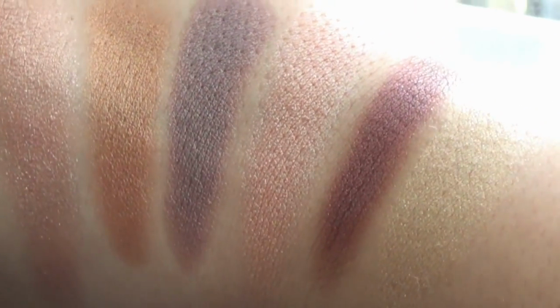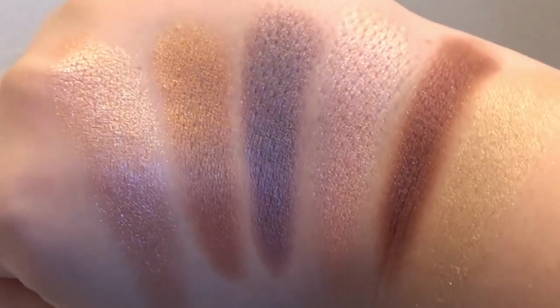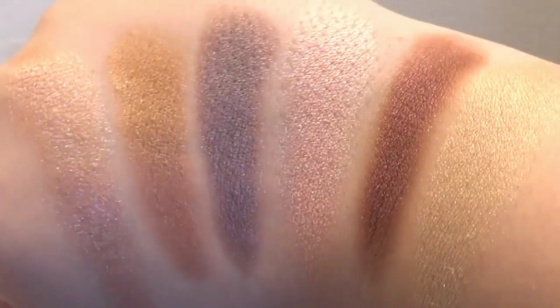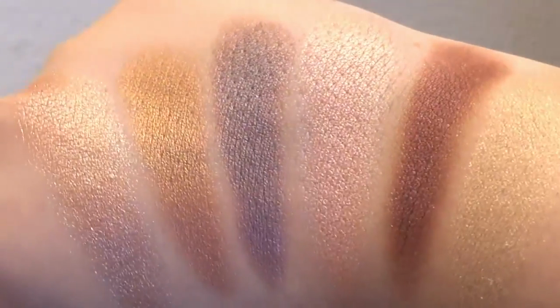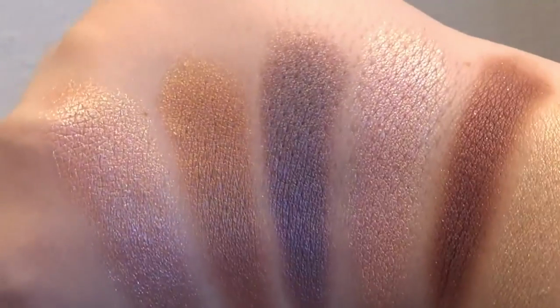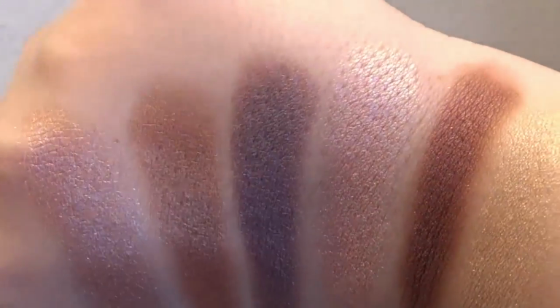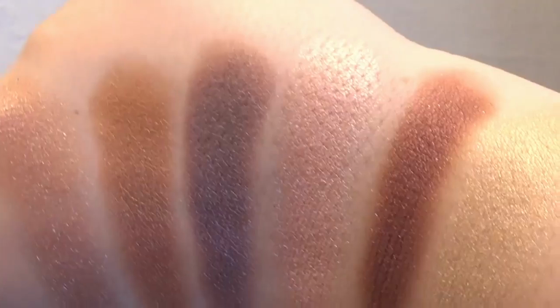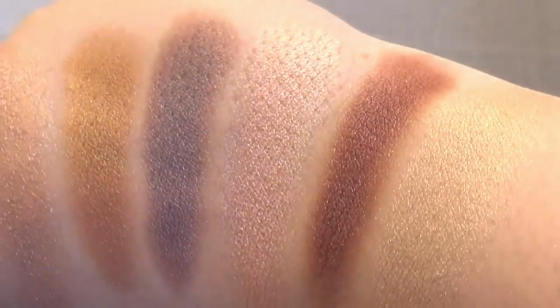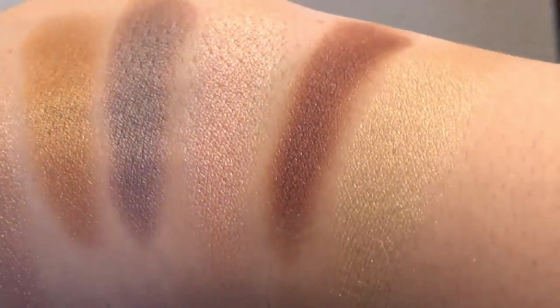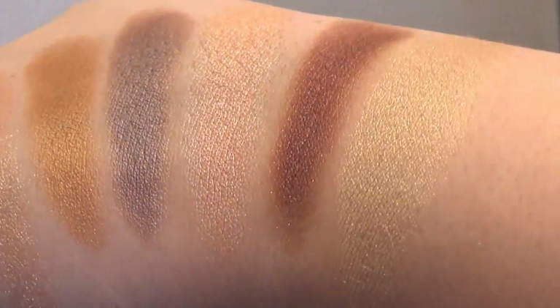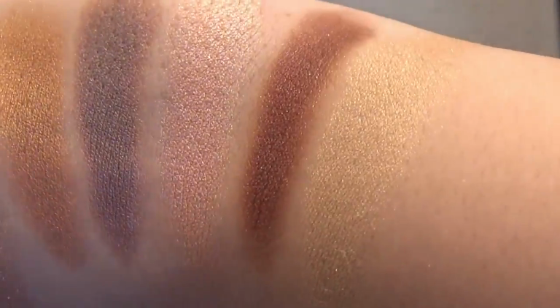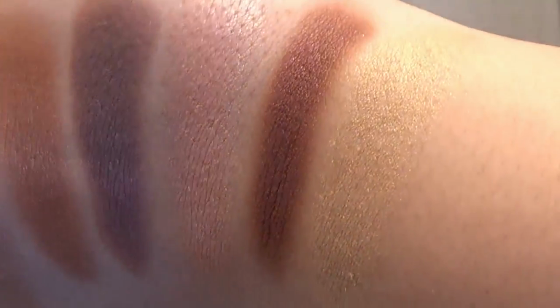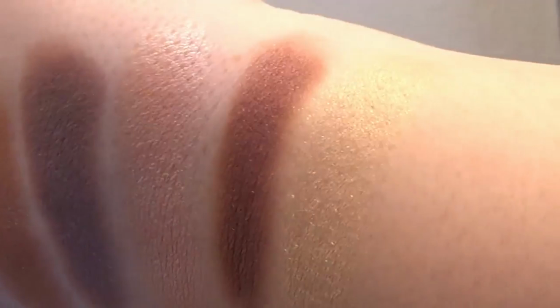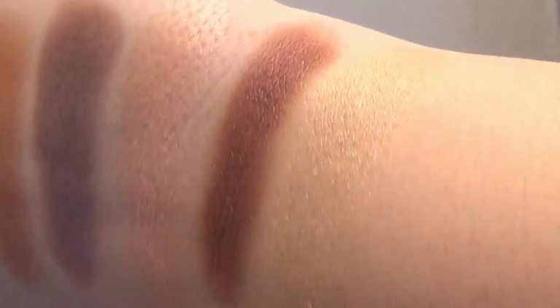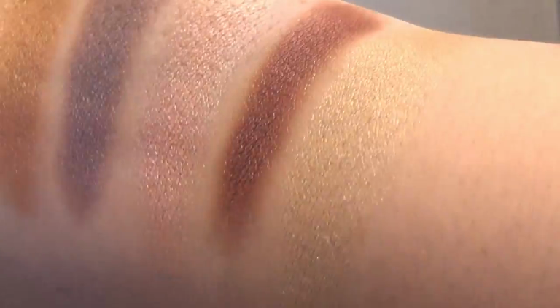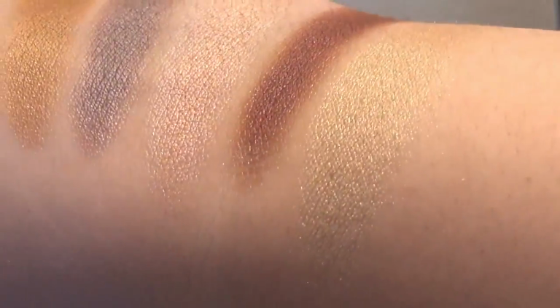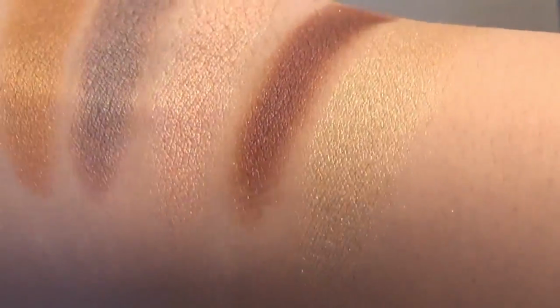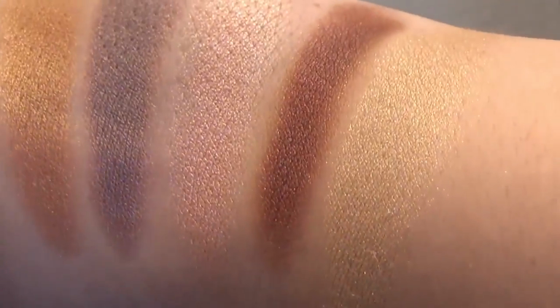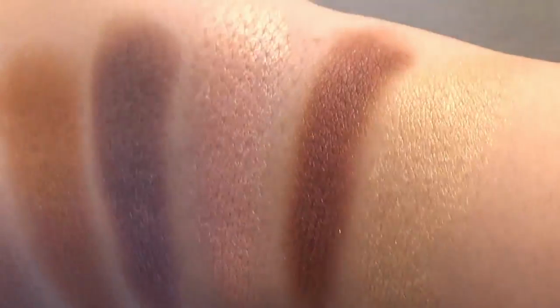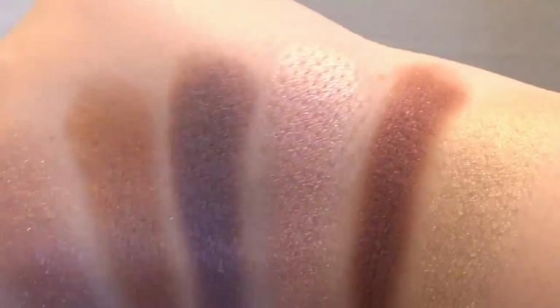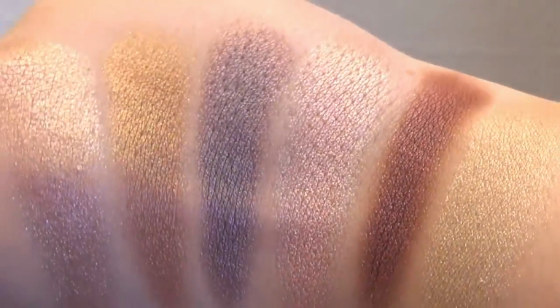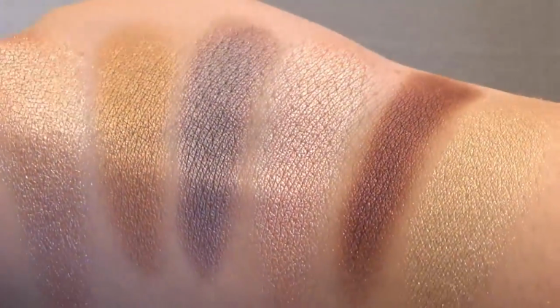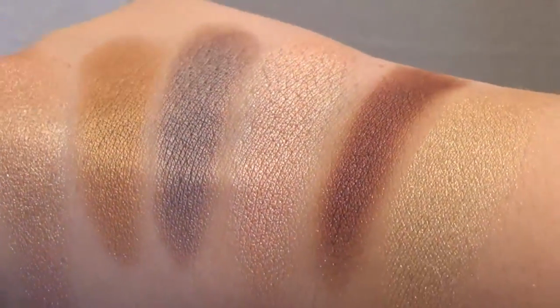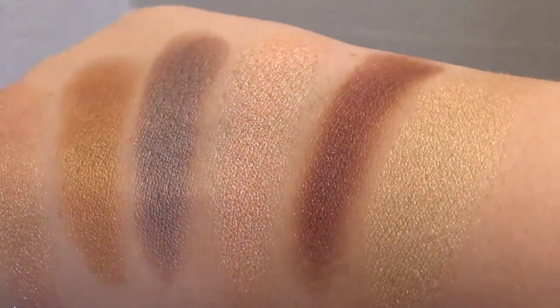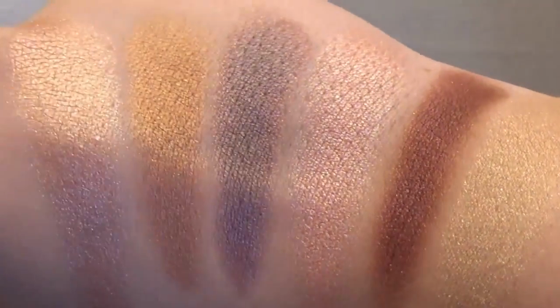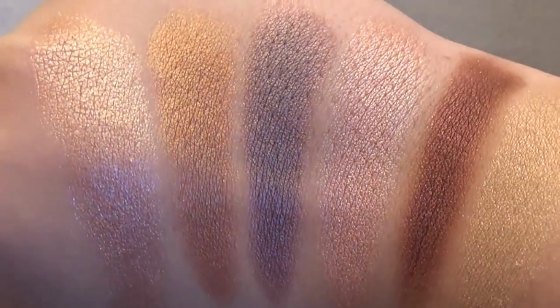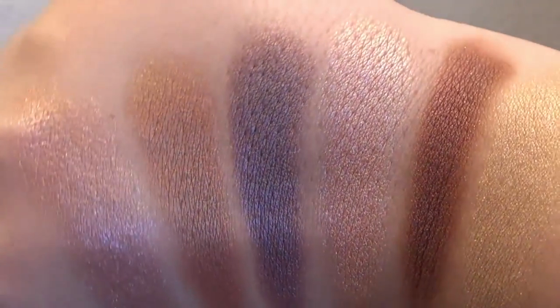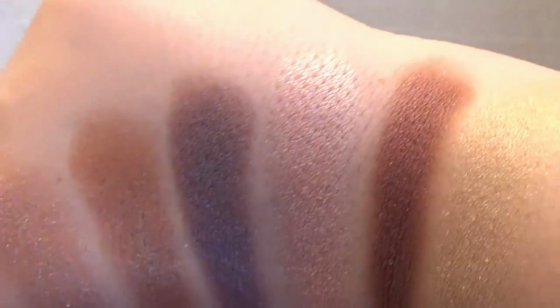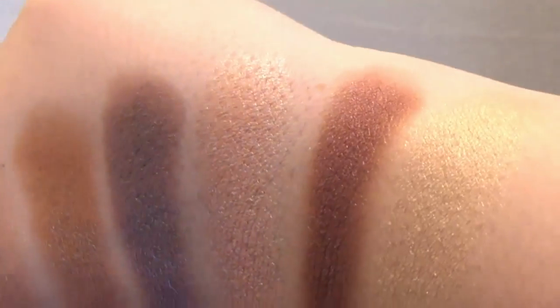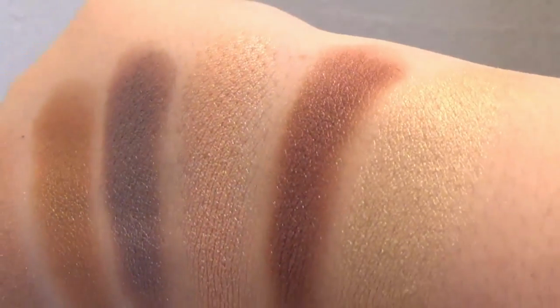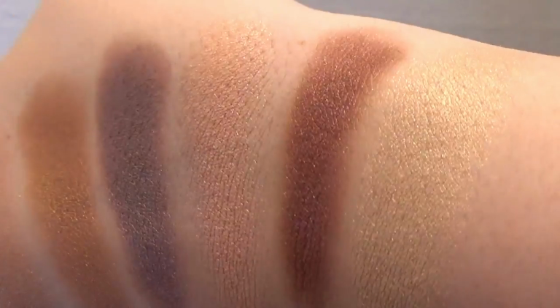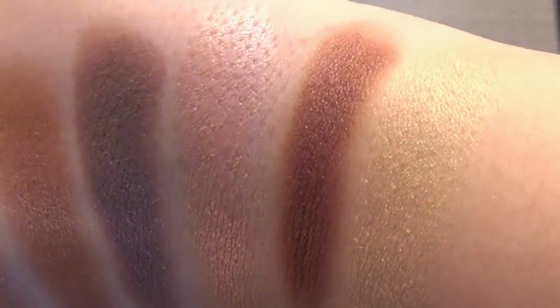And then this is indoor lighting — fluorescent lighting. You can see how the colors are very metallic and very beautiful.